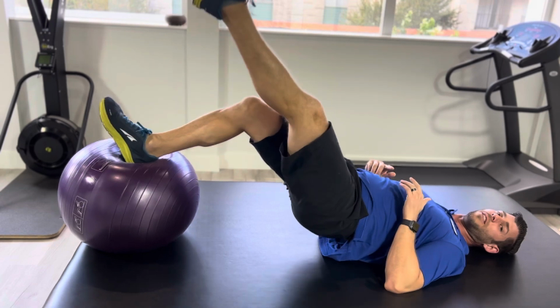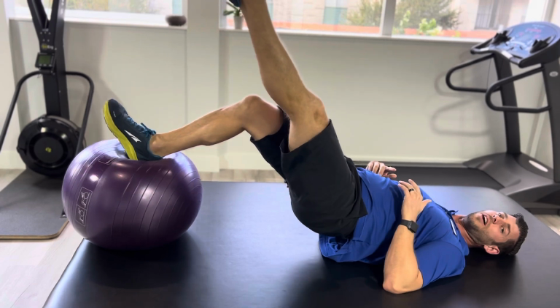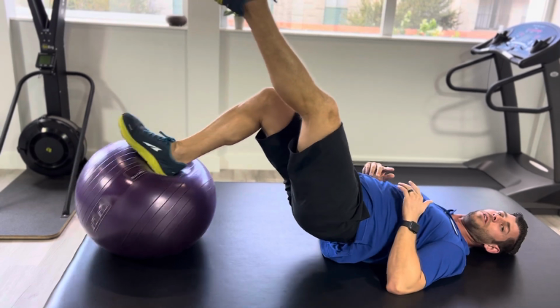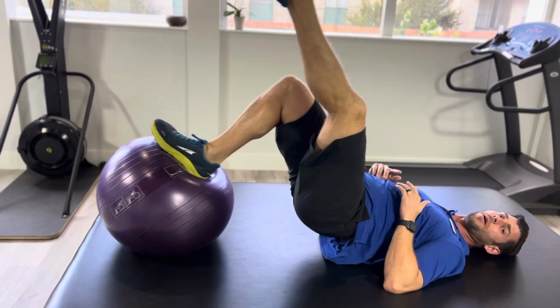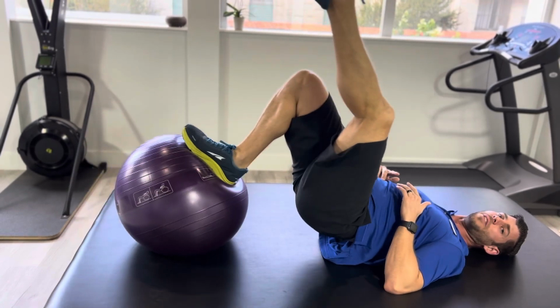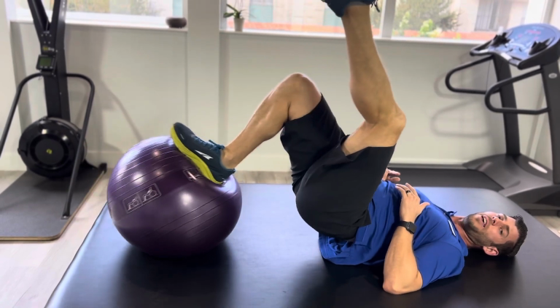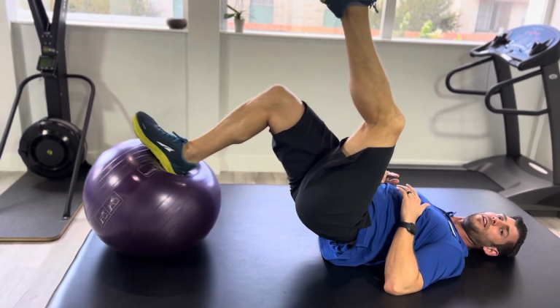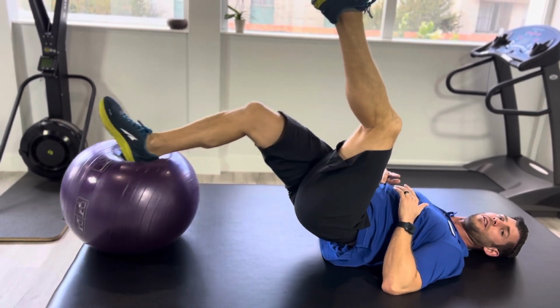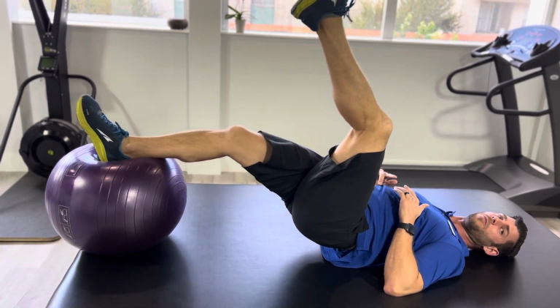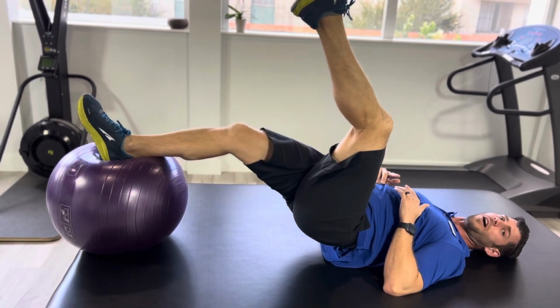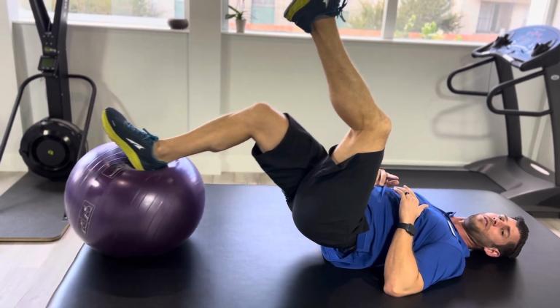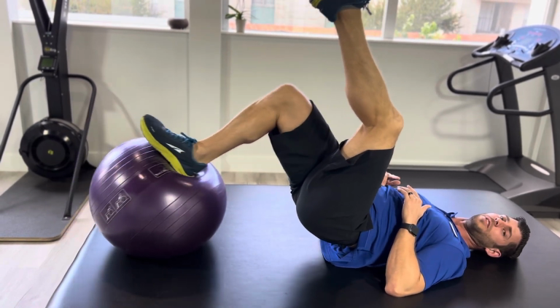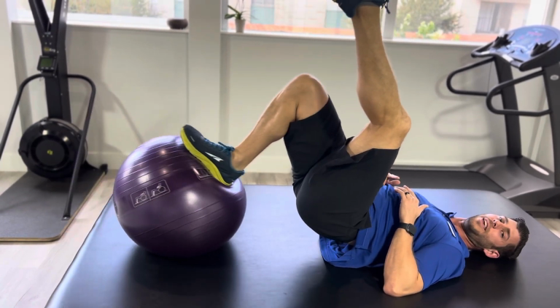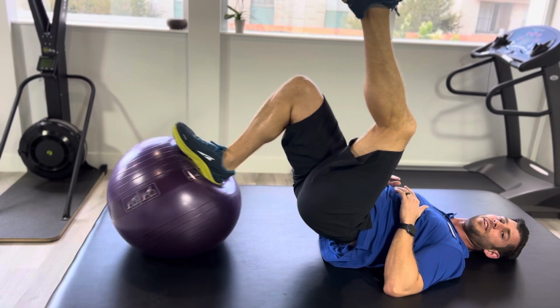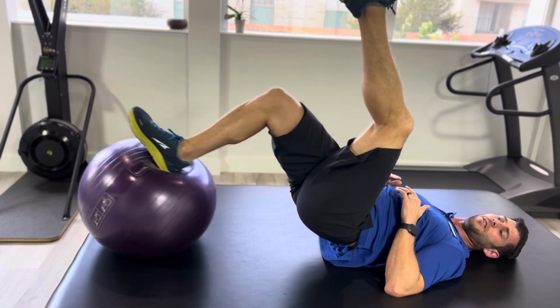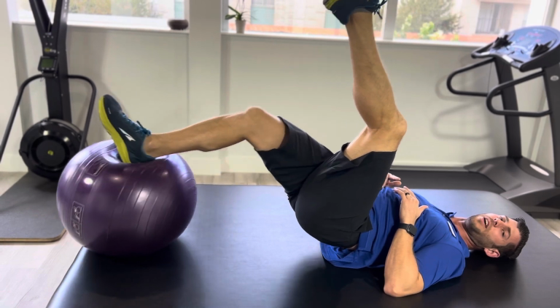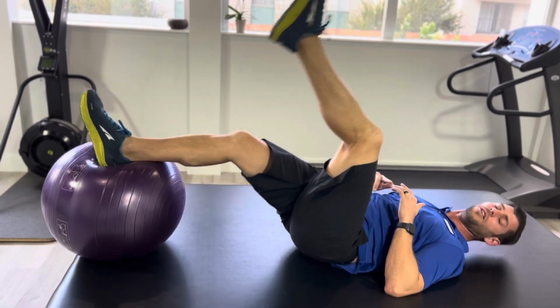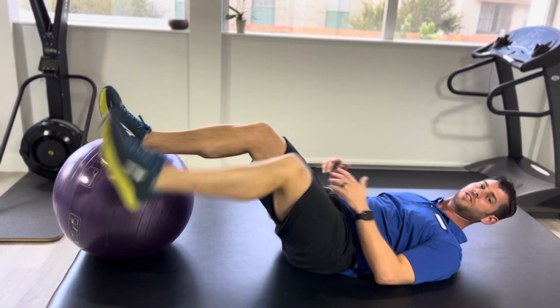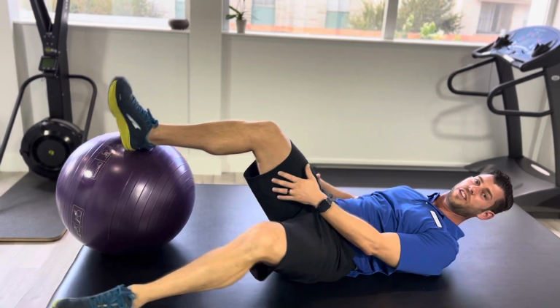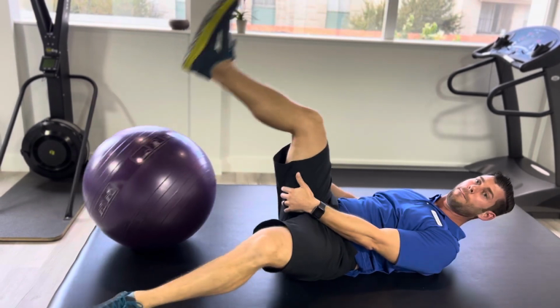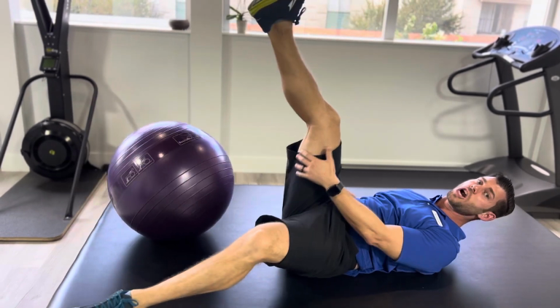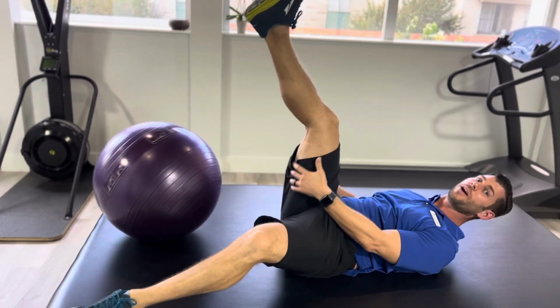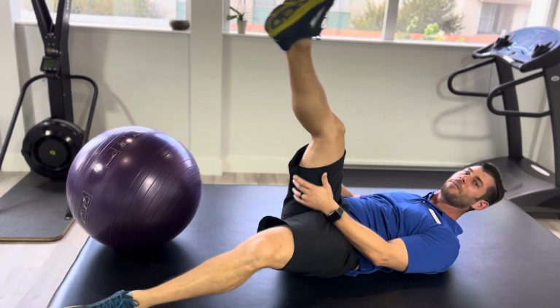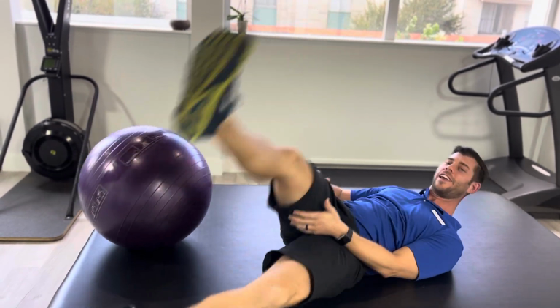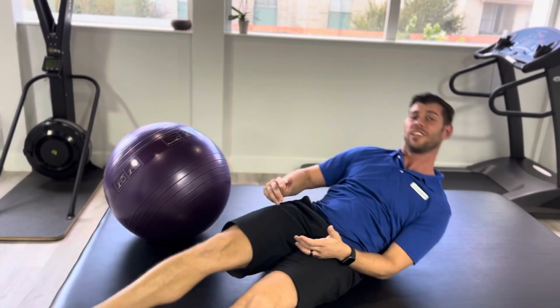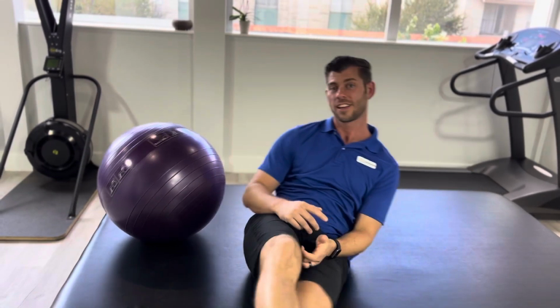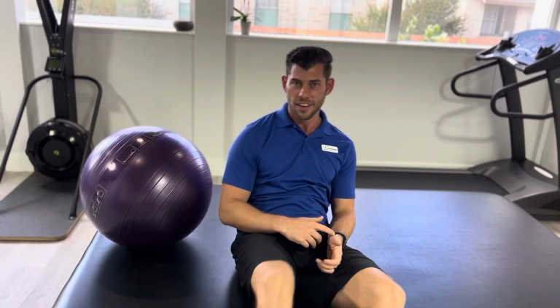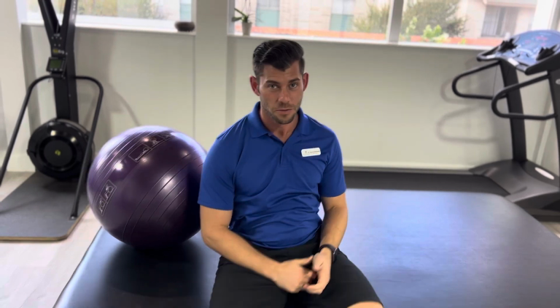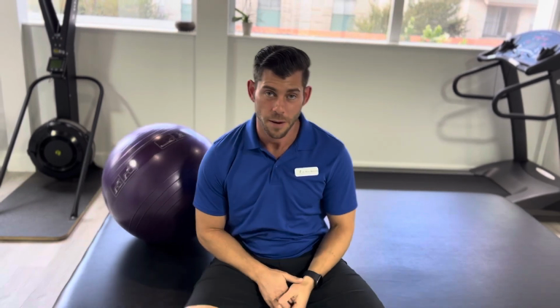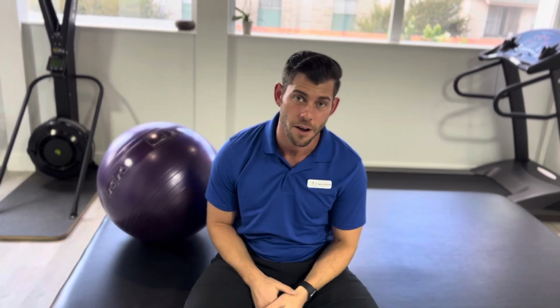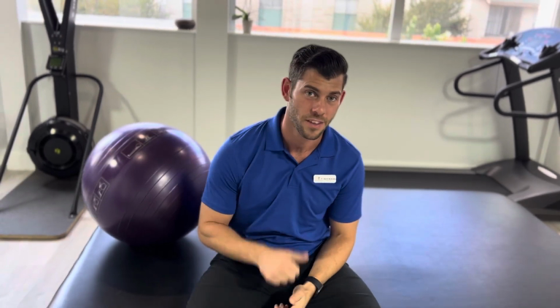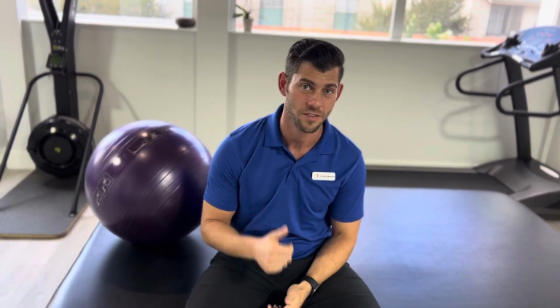Lift up, bring that in, bring that out, bring that in, bring that out. You should feel that burning right there in the back of the hamstrings. Do the prescribed reps. Have fun.